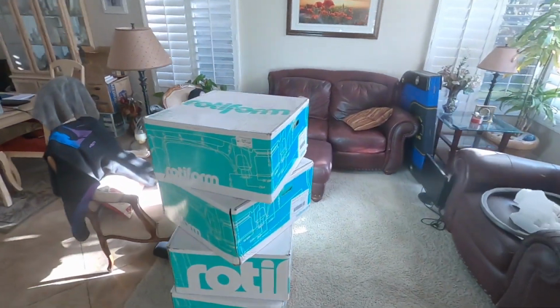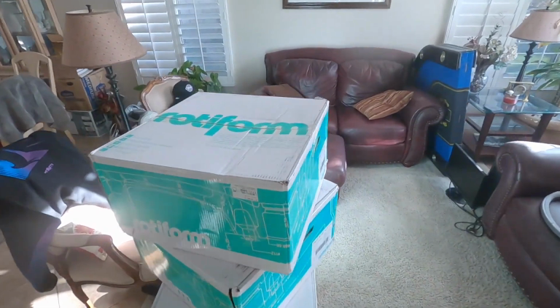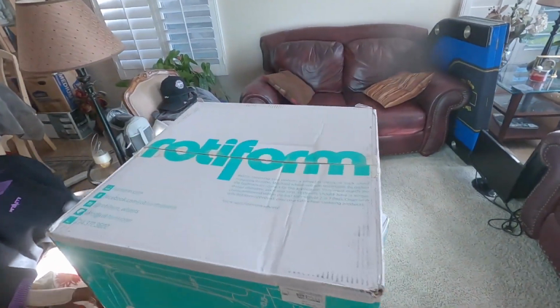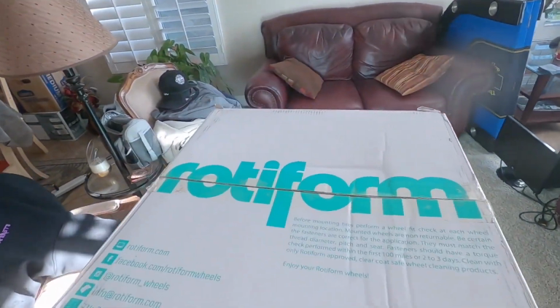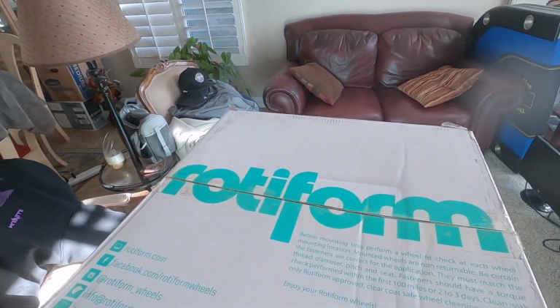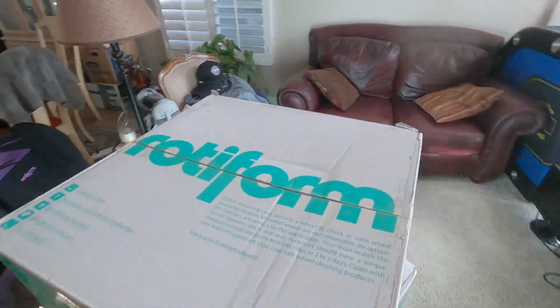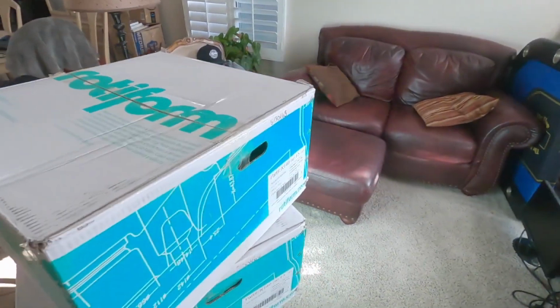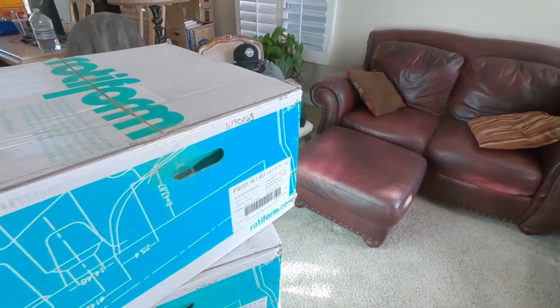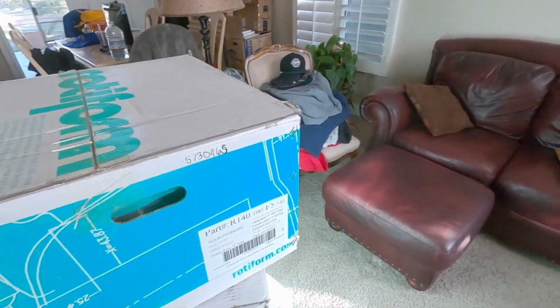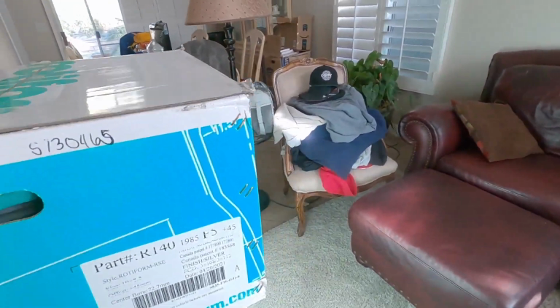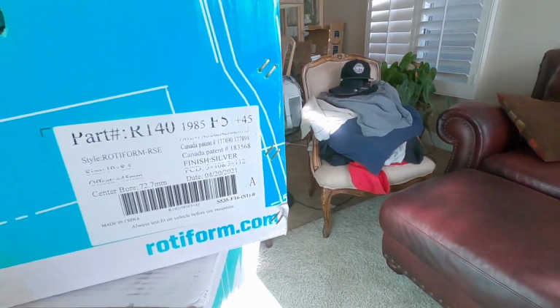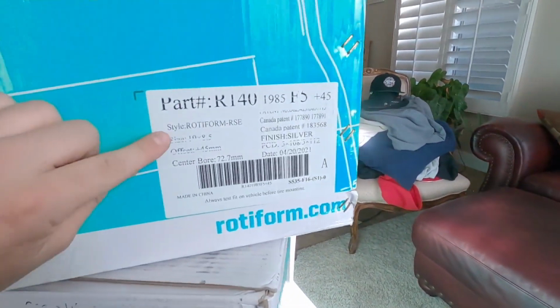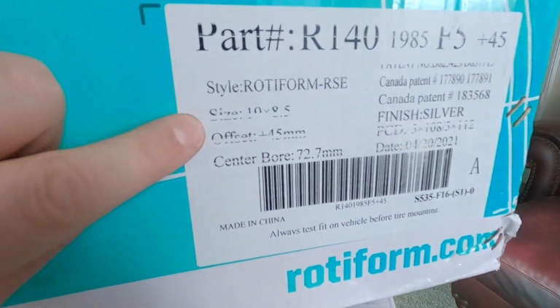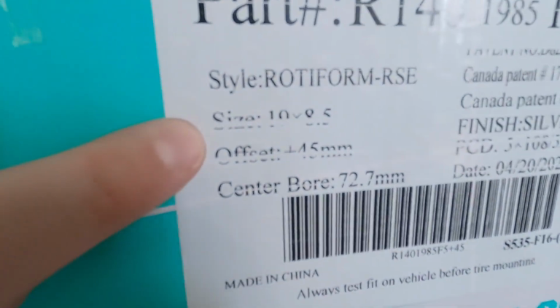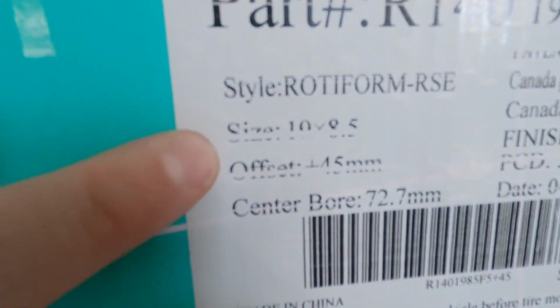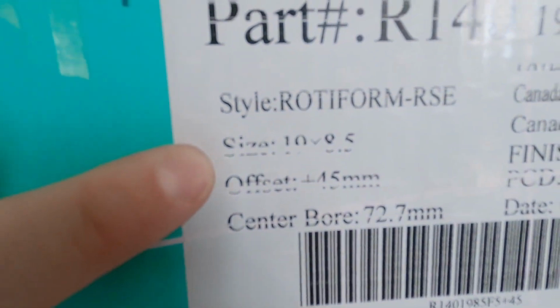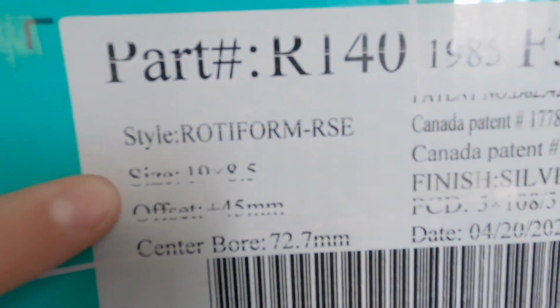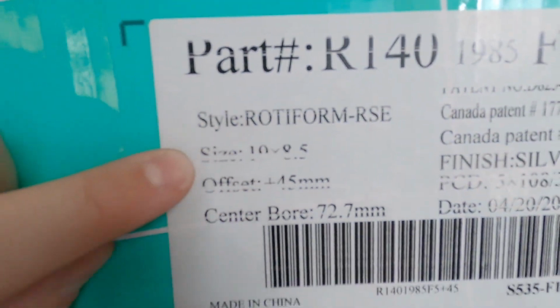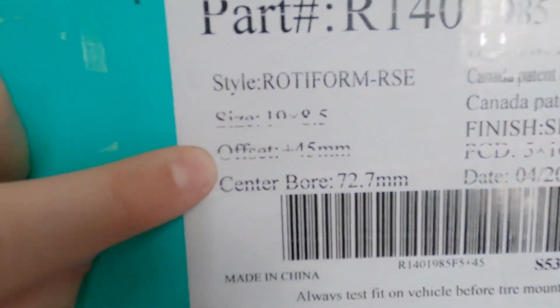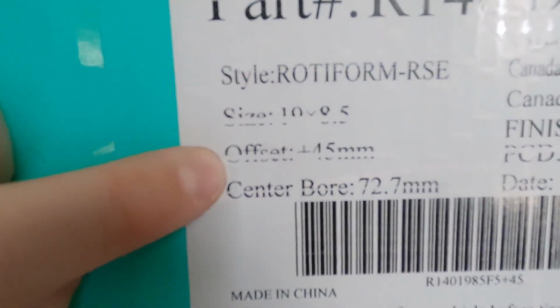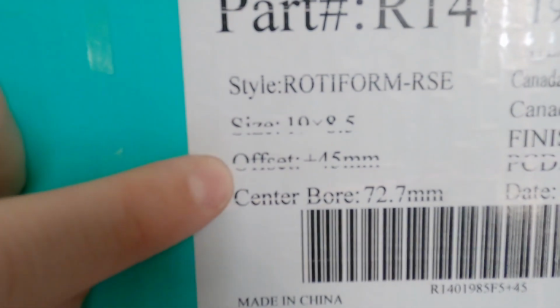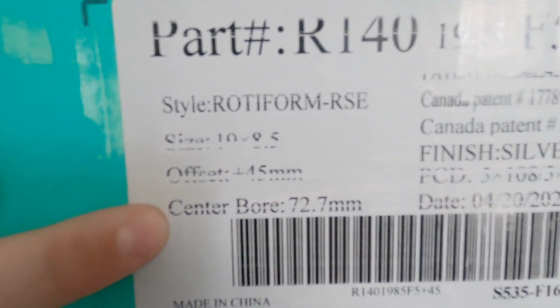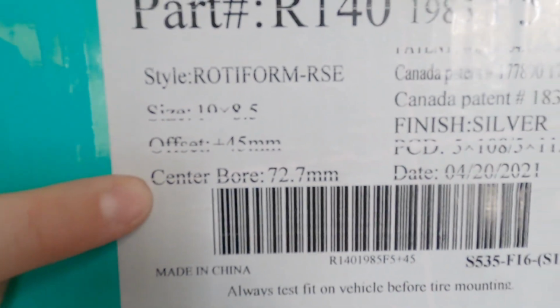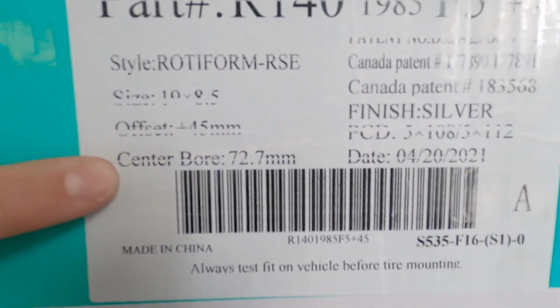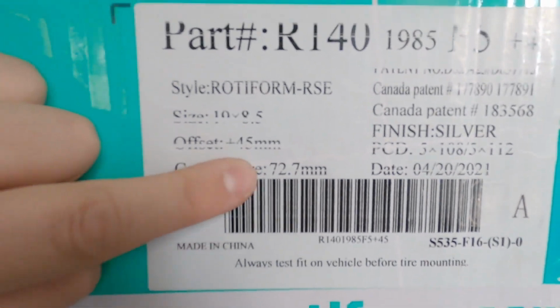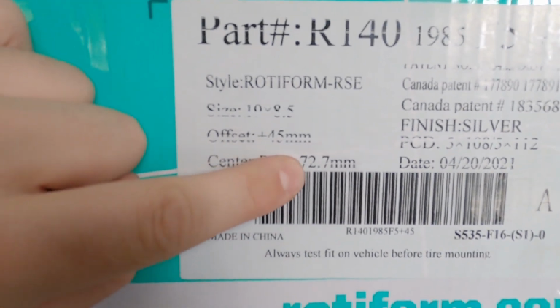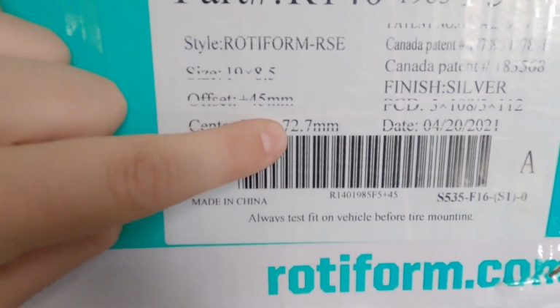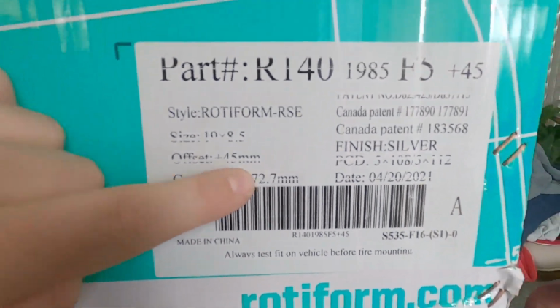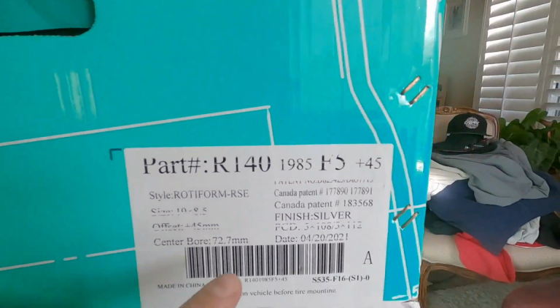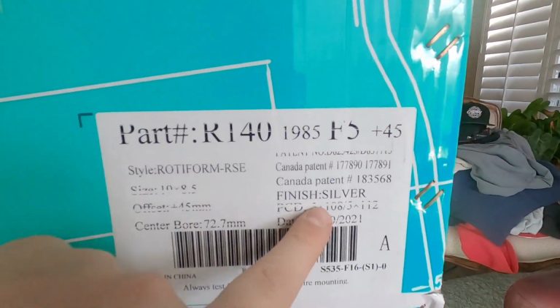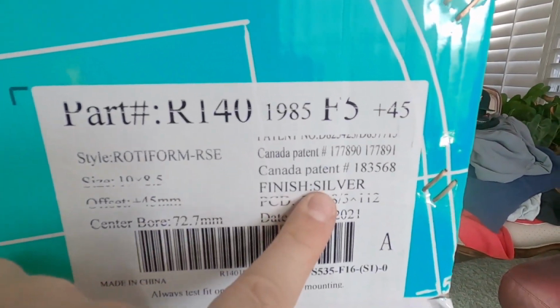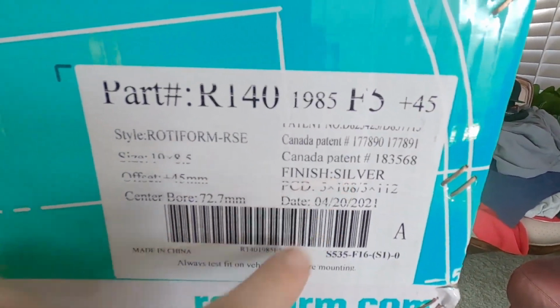So here are the wheels. I went with some Rotiform wheels — these are the Rotiform RSEs. The size is 19 by 8.5. Offset is 45 millimeters, and the center bore is 72.7 millimeters. And I went with a silver finish.